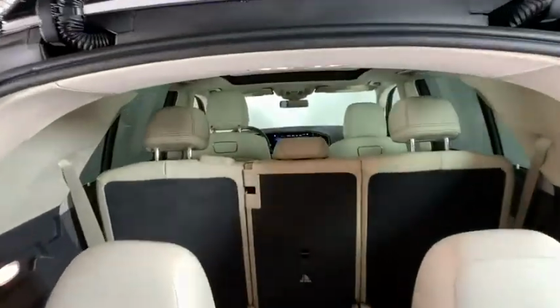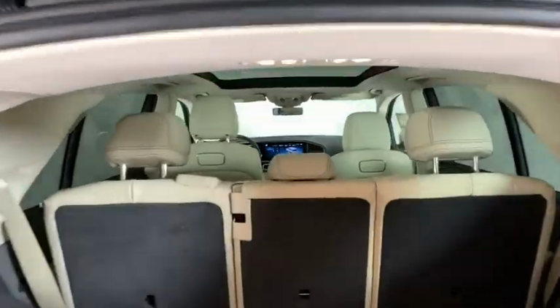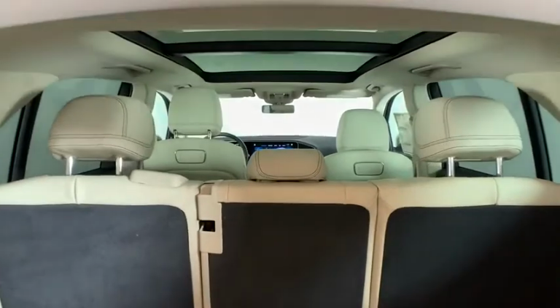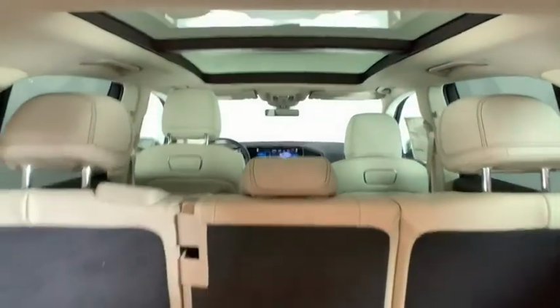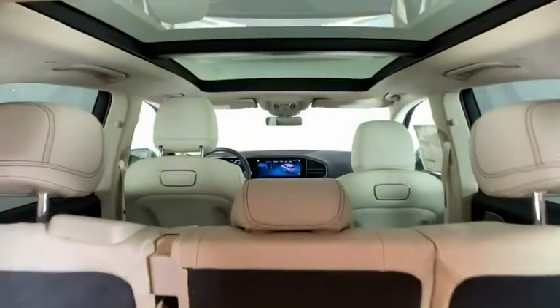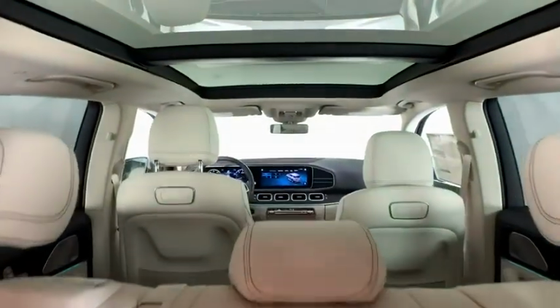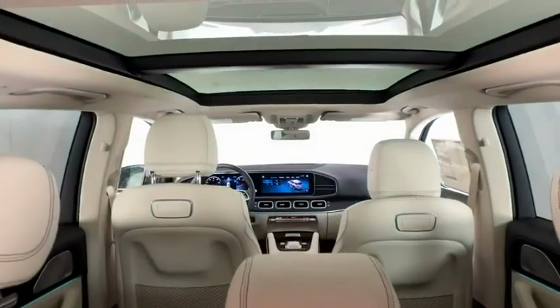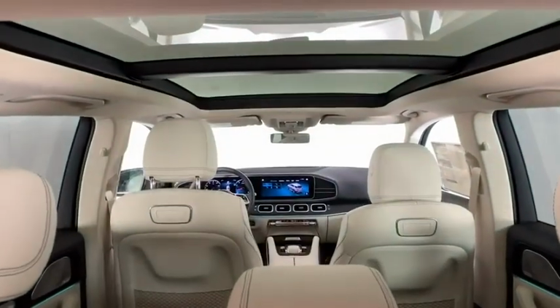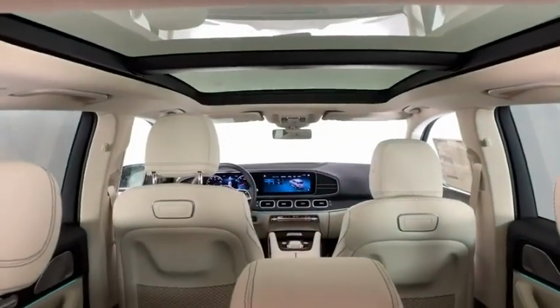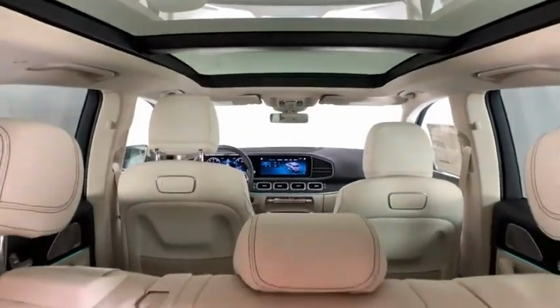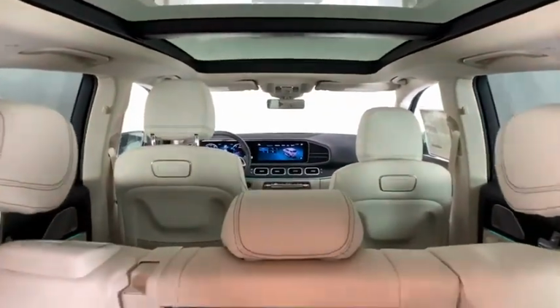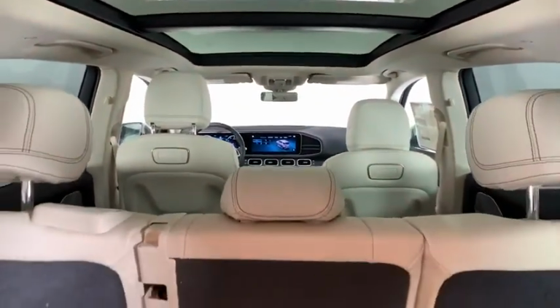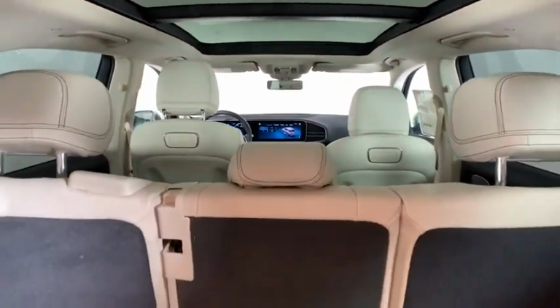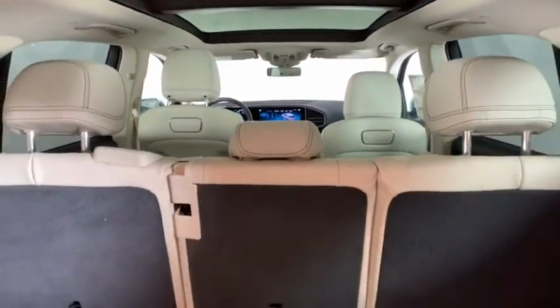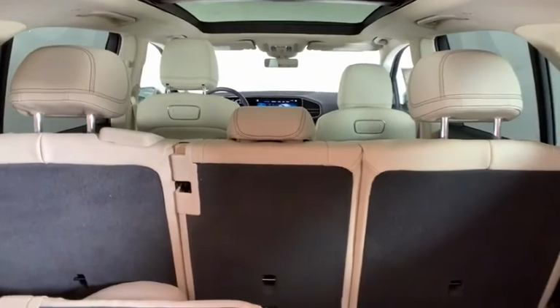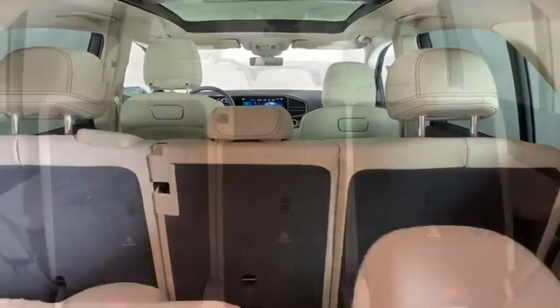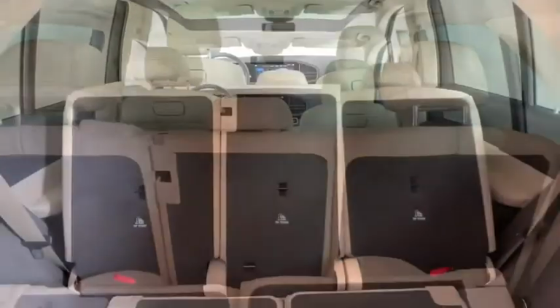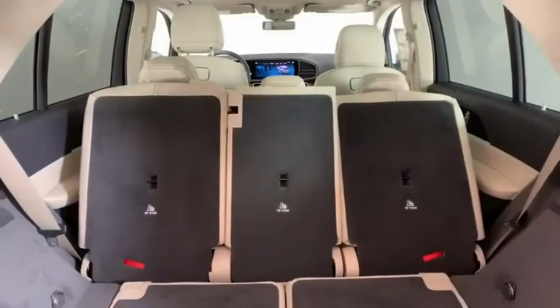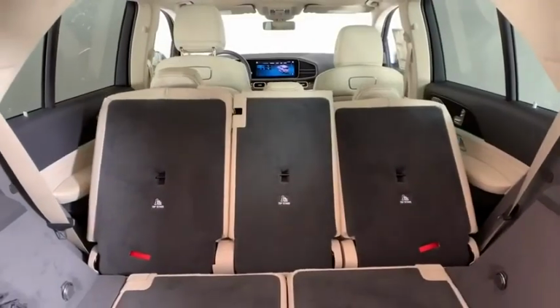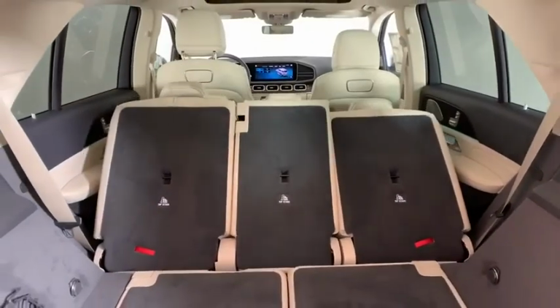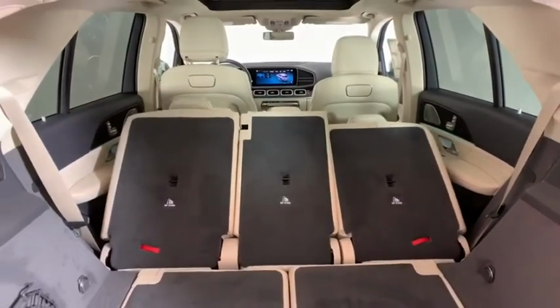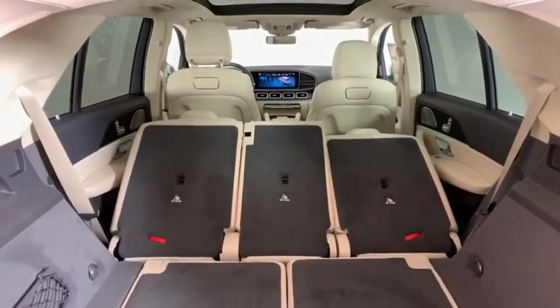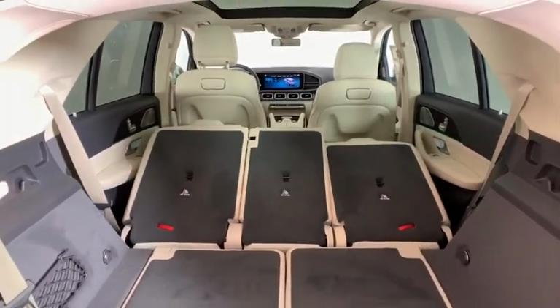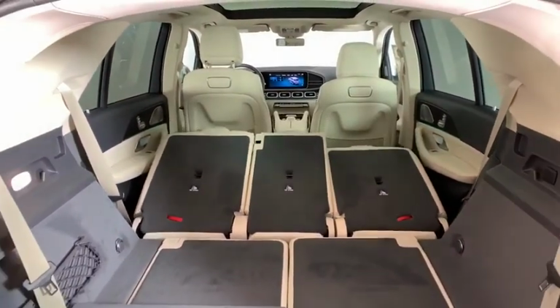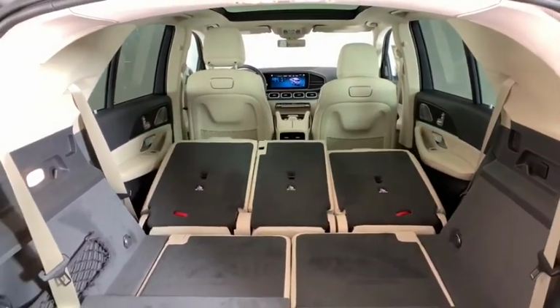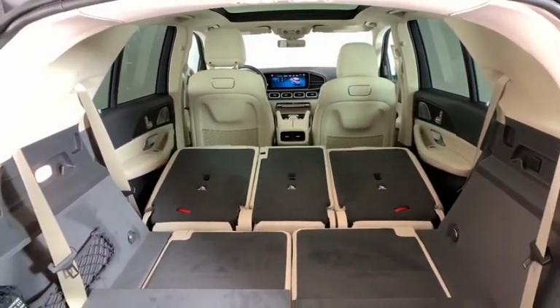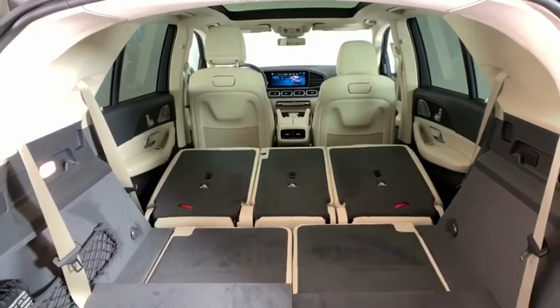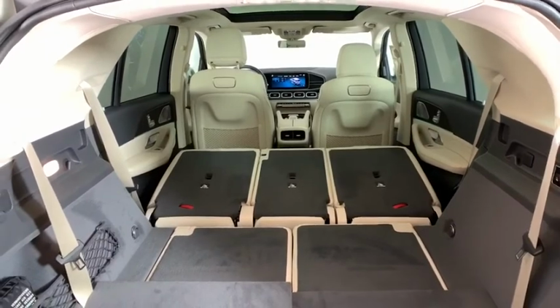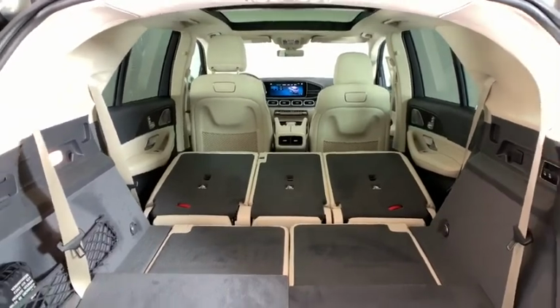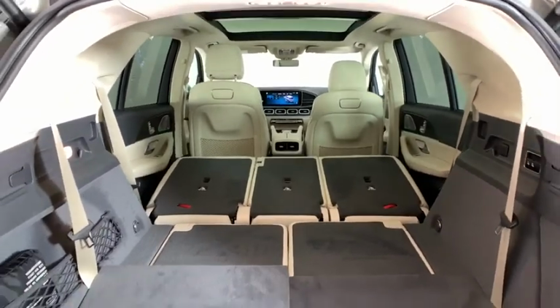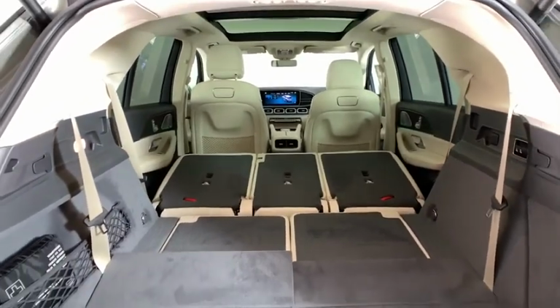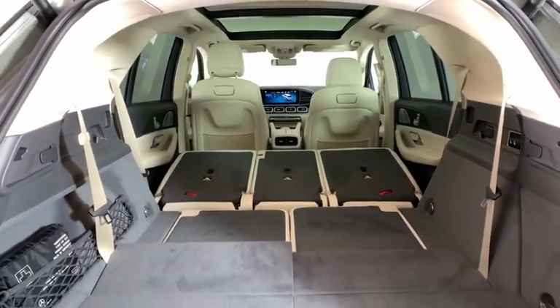Here are some of this vehicle's great options: power liftgate, traction control, power passenger seat, Bluetooth wireless data, hands-free phone, dual airbags, leather-wrapped steering wheel, power steering, and four-wheel disc brakes.